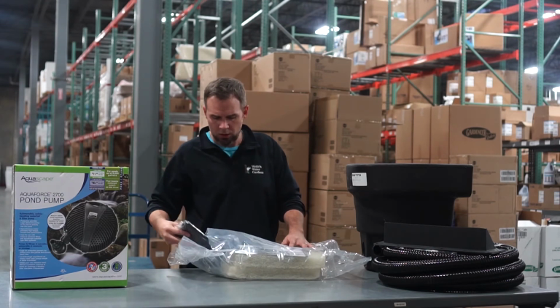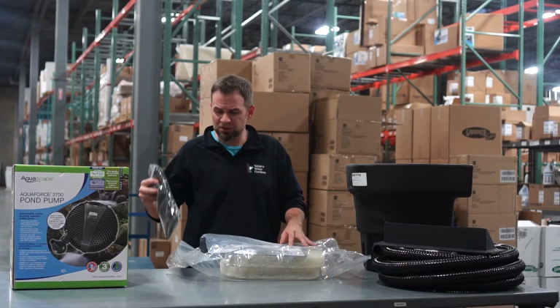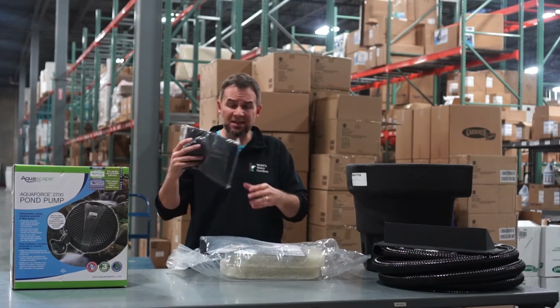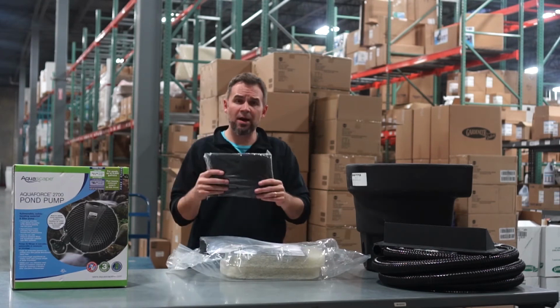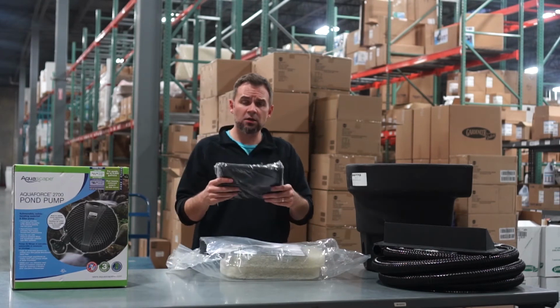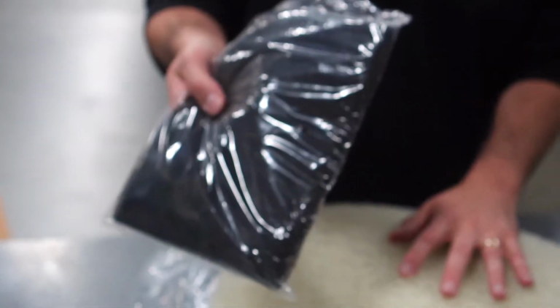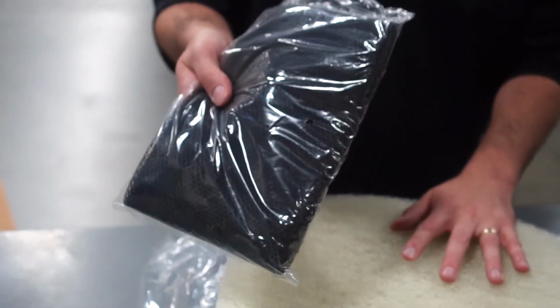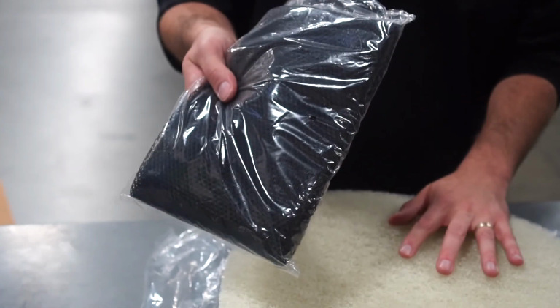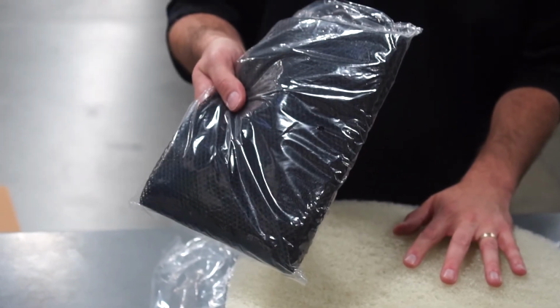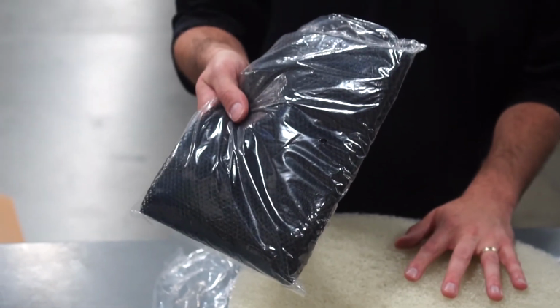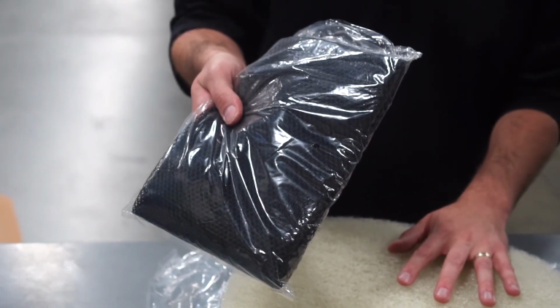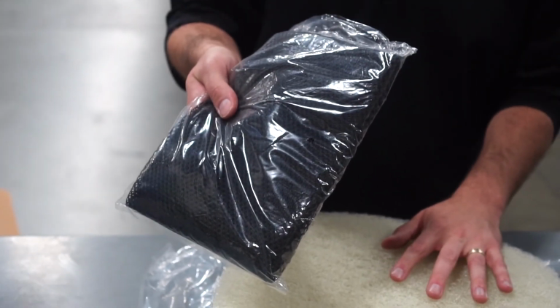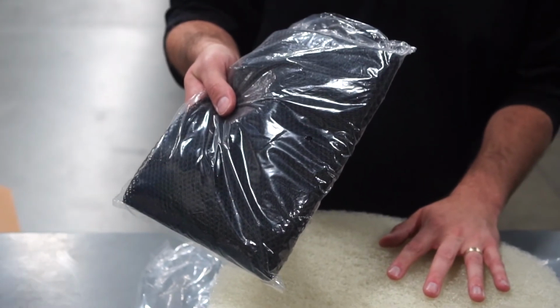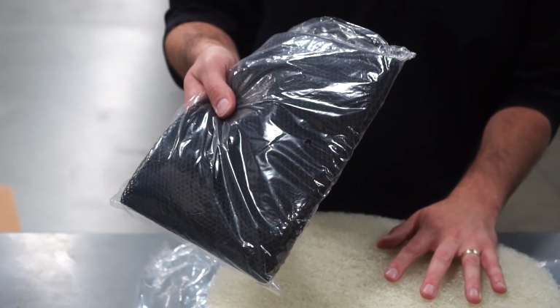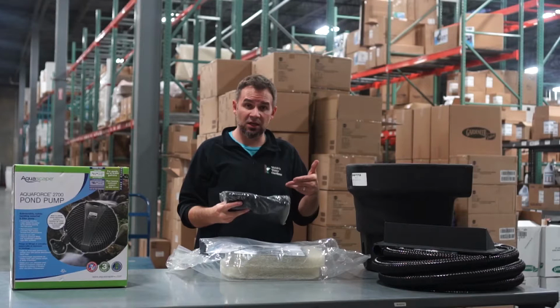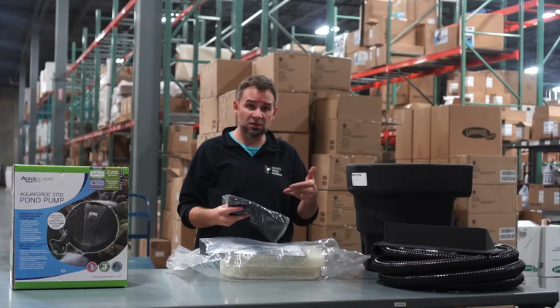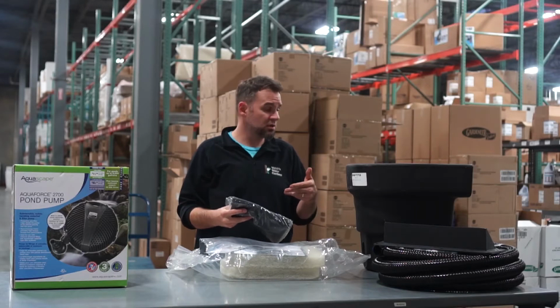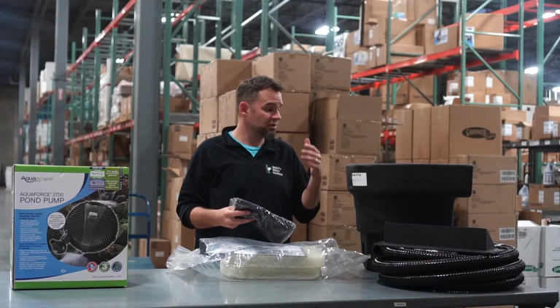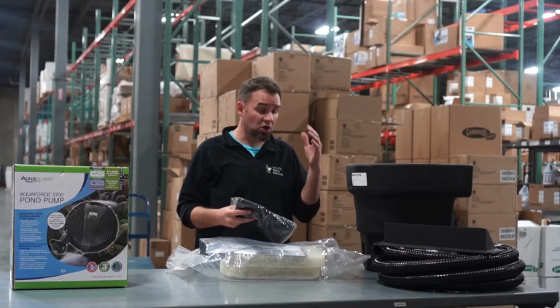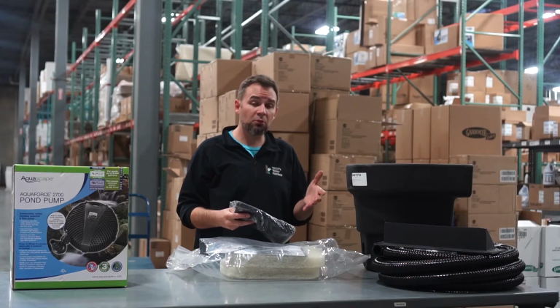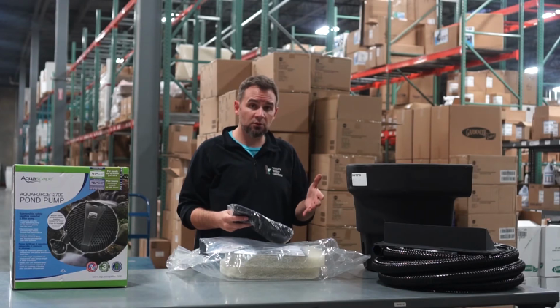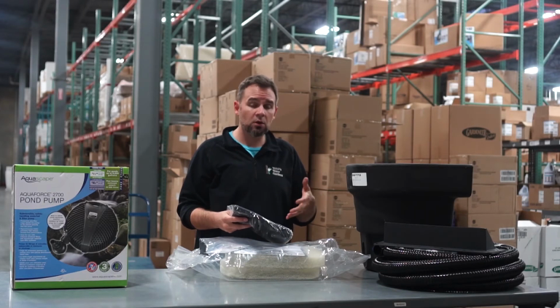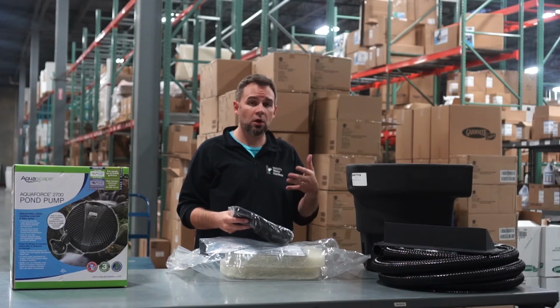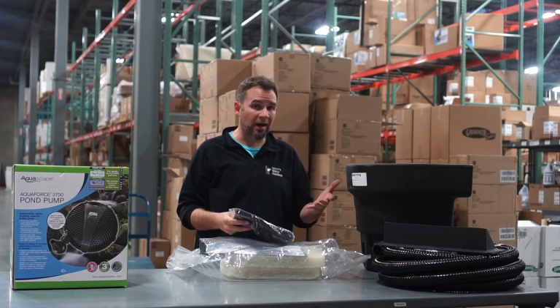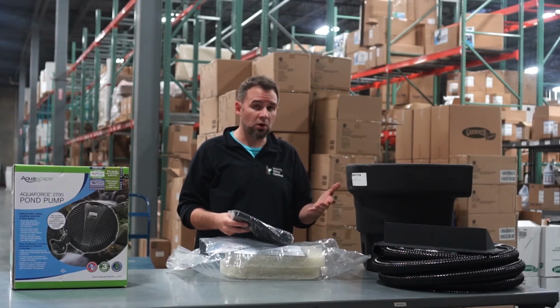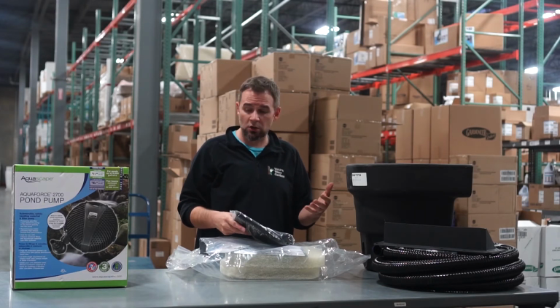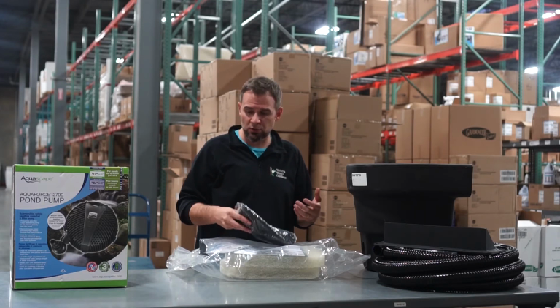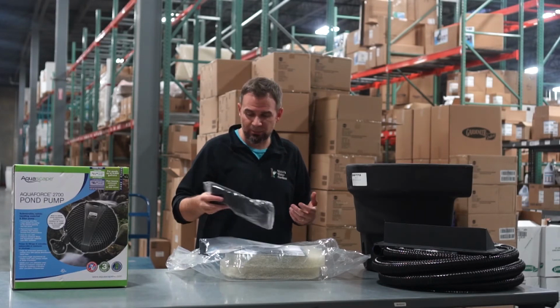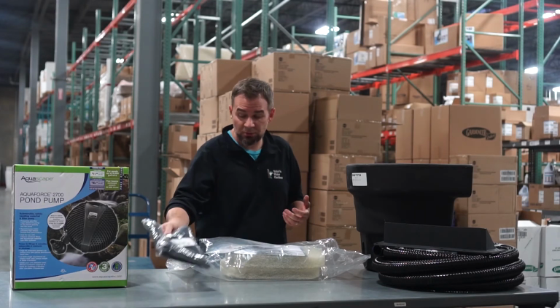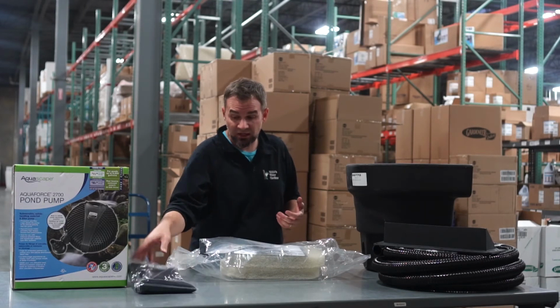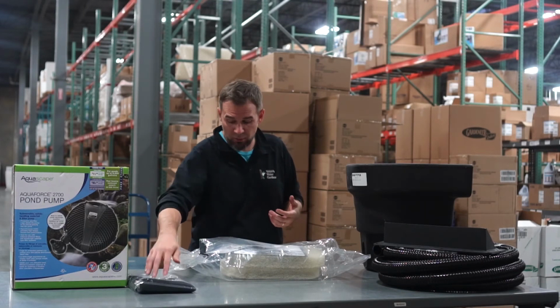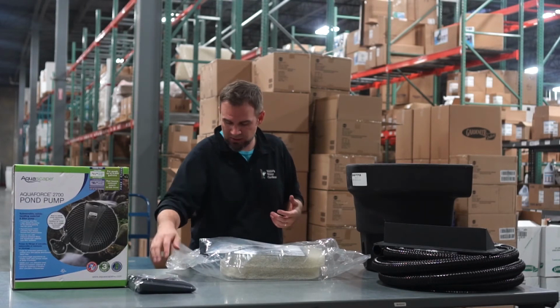This is a media bag. You can actually put any type of biological filtration media in this. It doesn't come with media — BioBalls are sold separately, but they give you the bags.